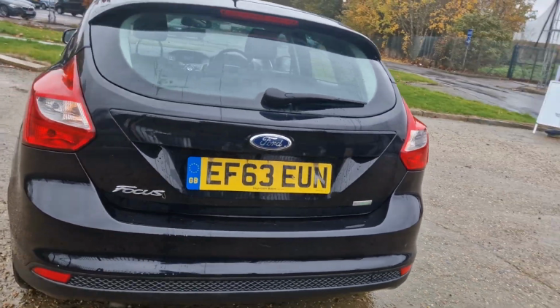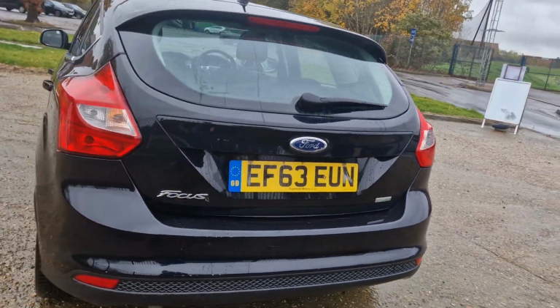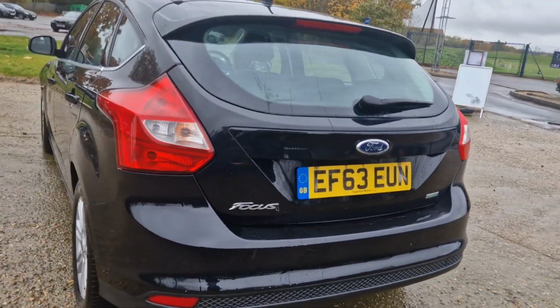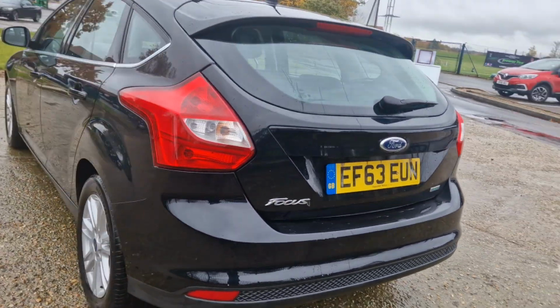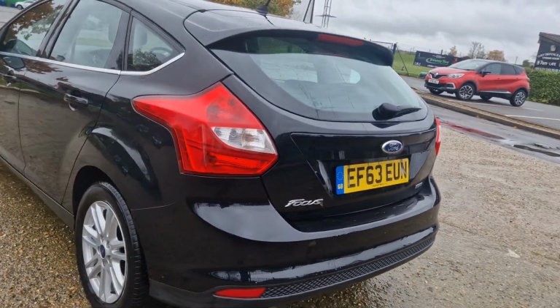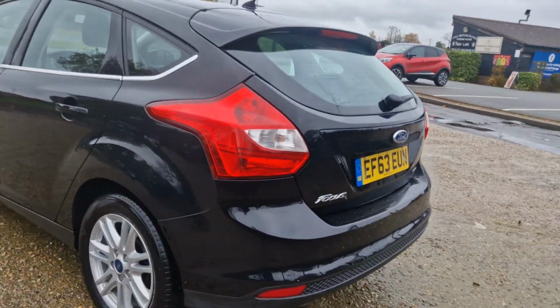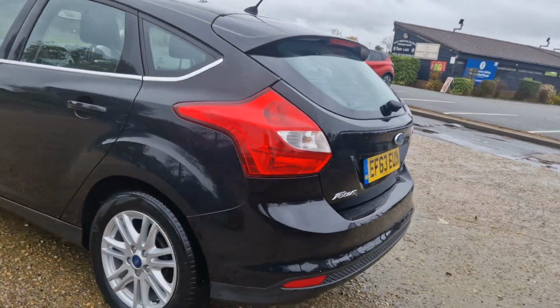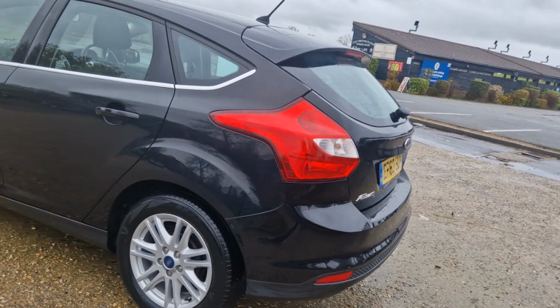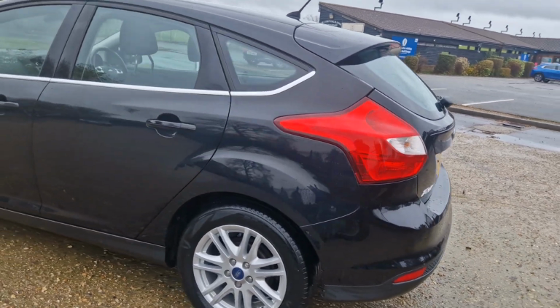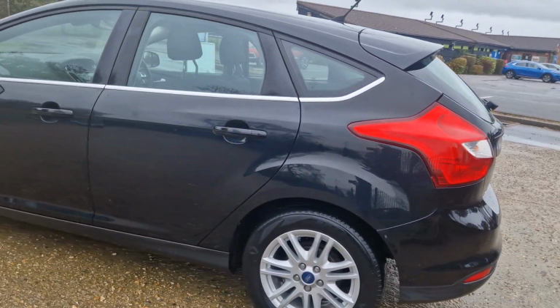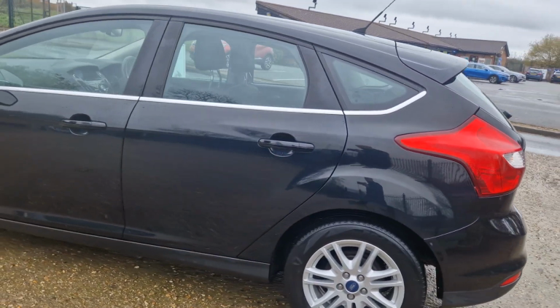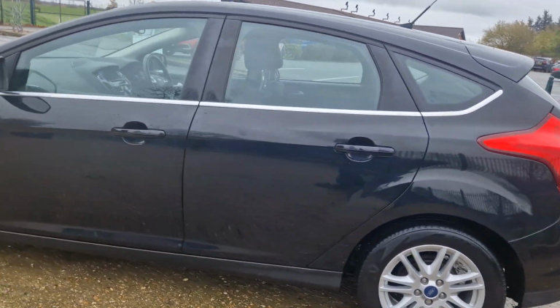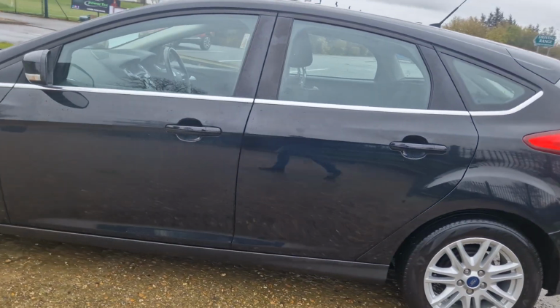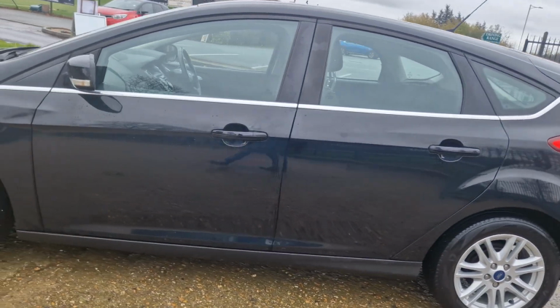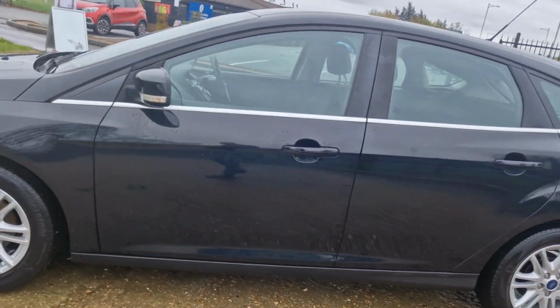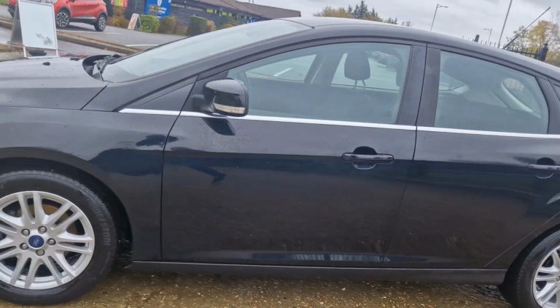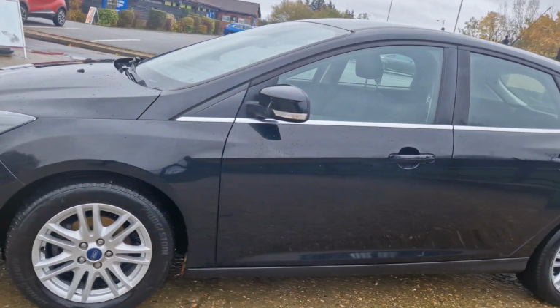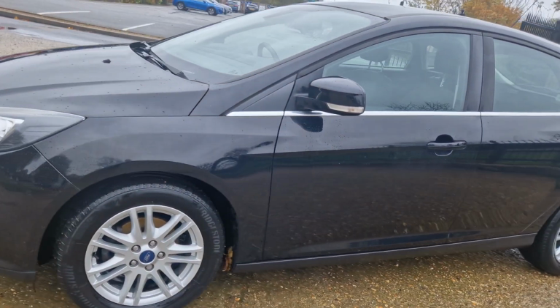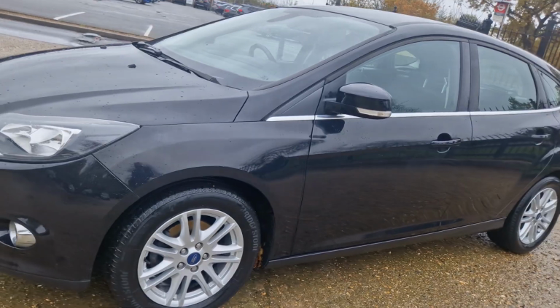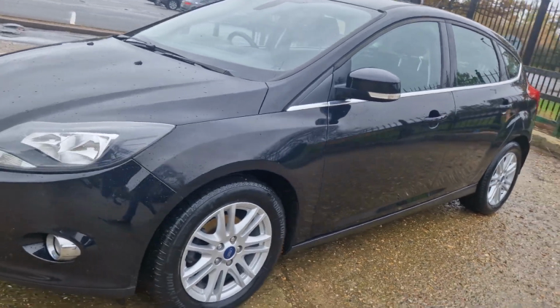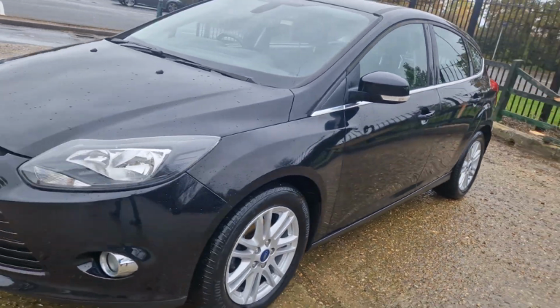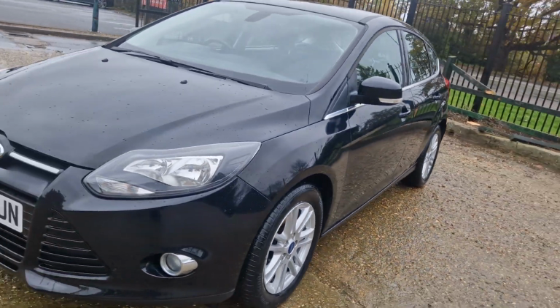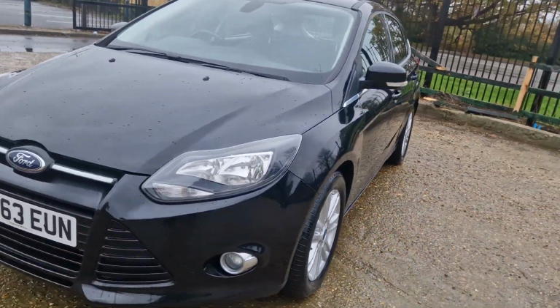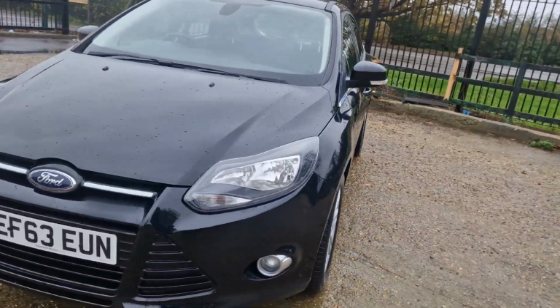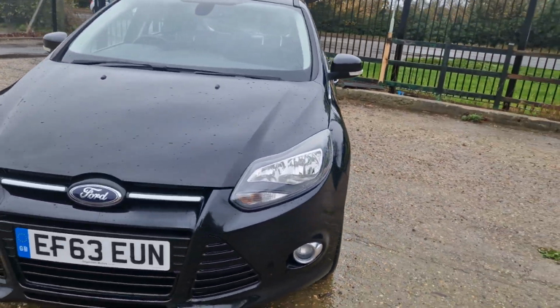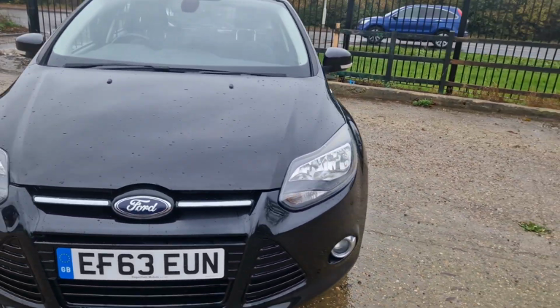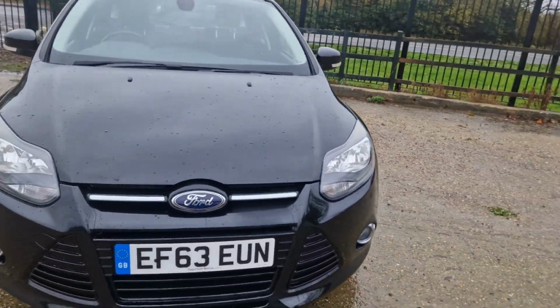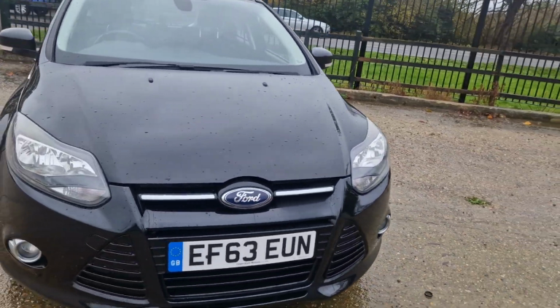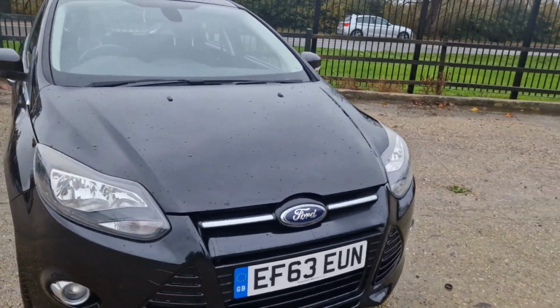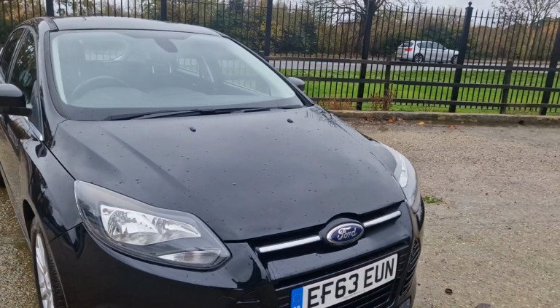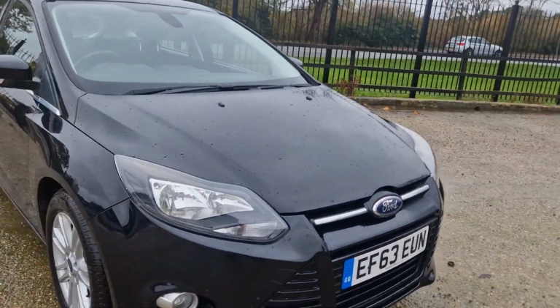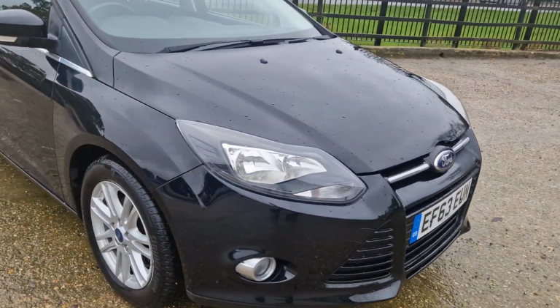So yeah, enjoy the video and if you've got any questions or you want to come and have a look at it, you're more than welcome. Nice isn't it, nice car.